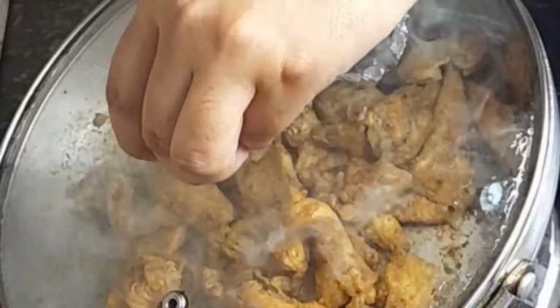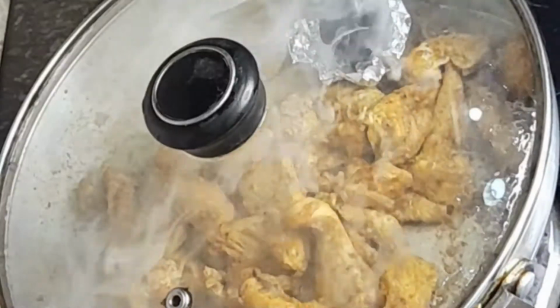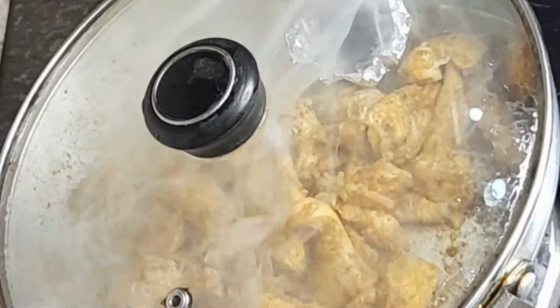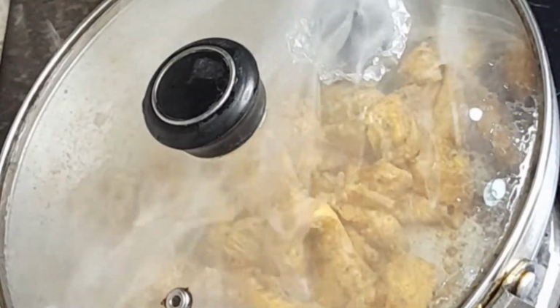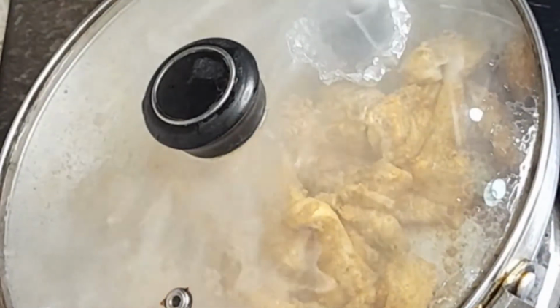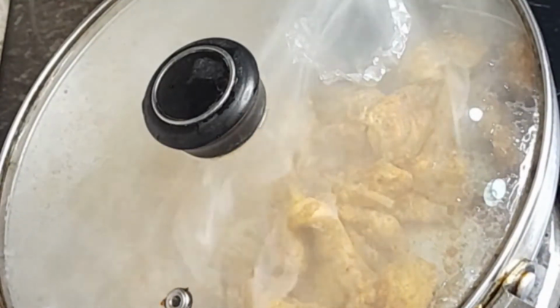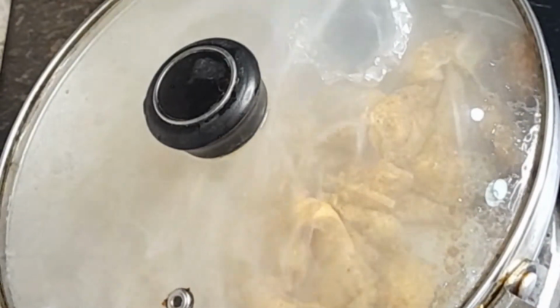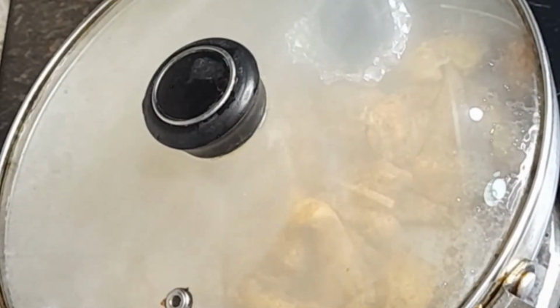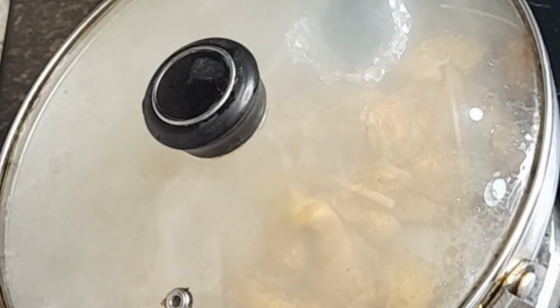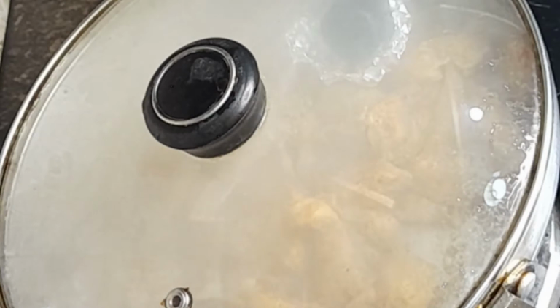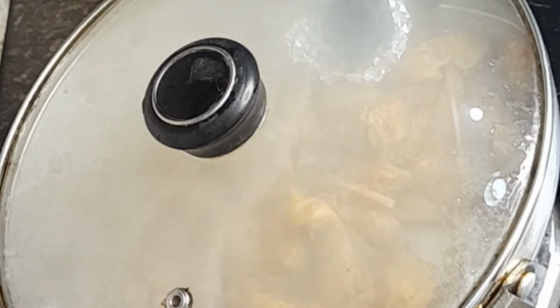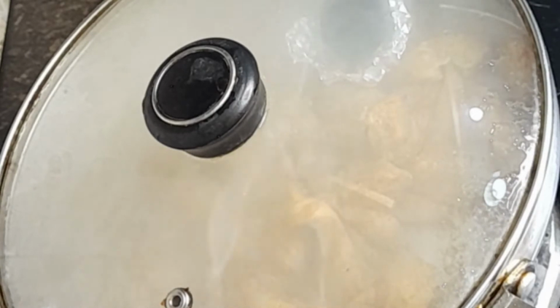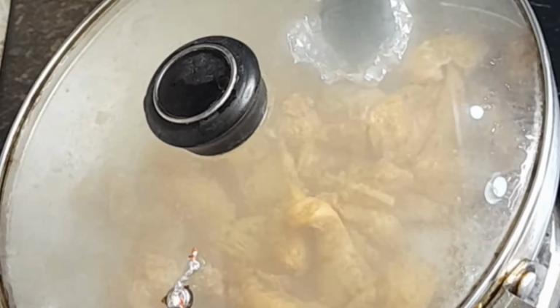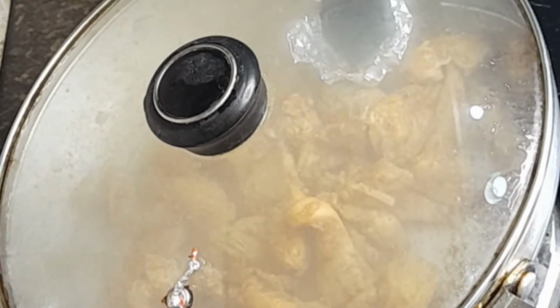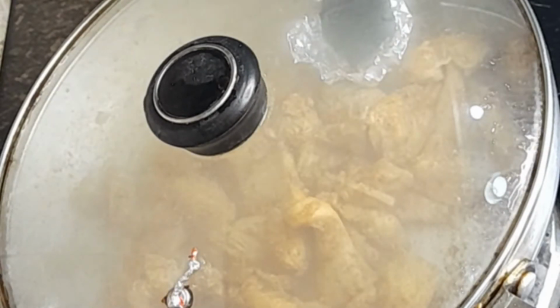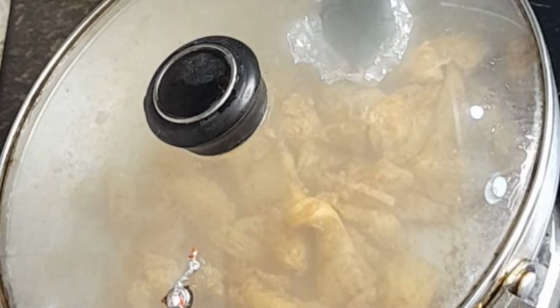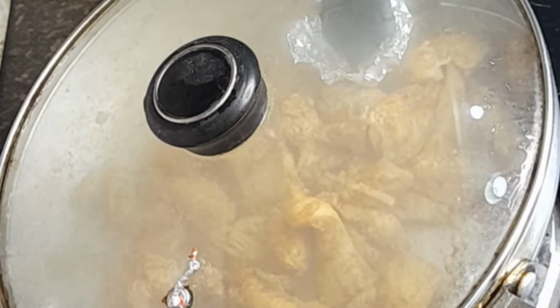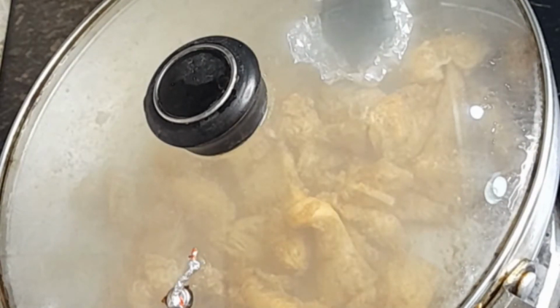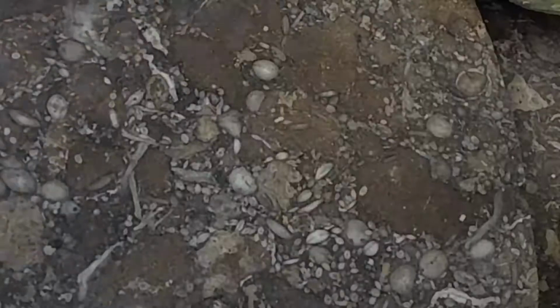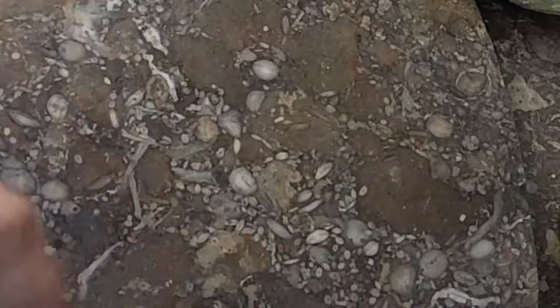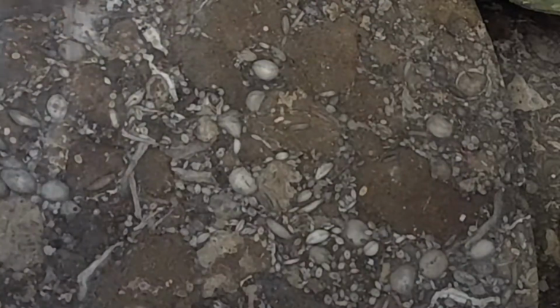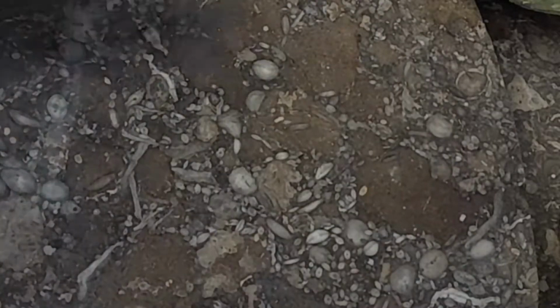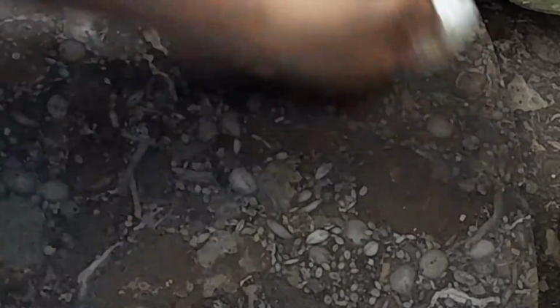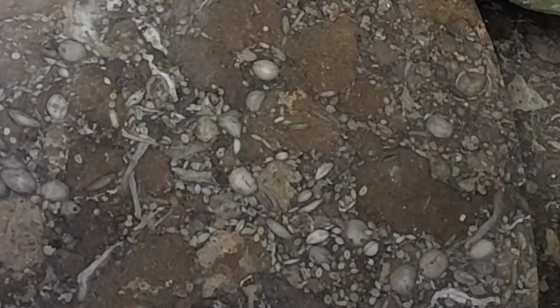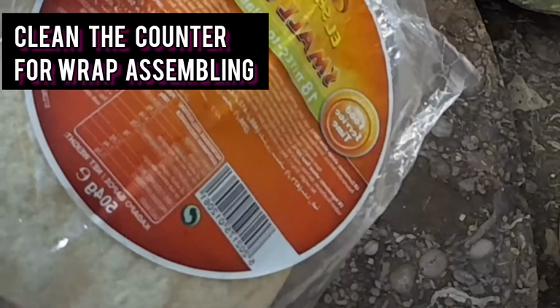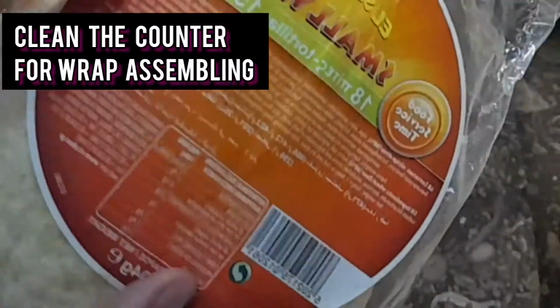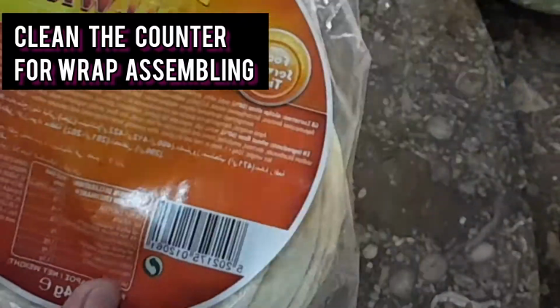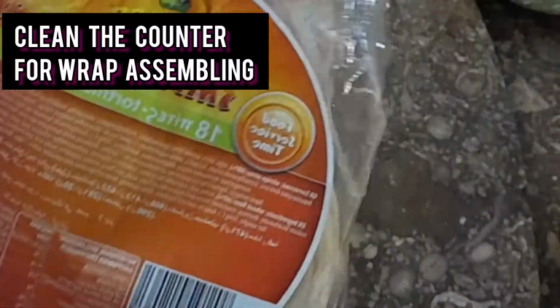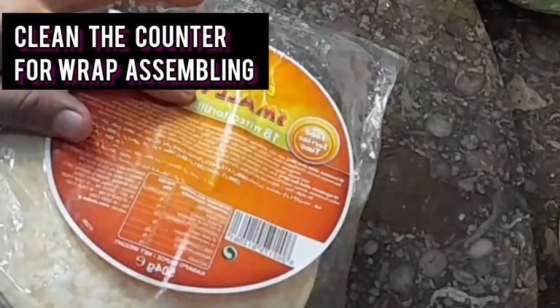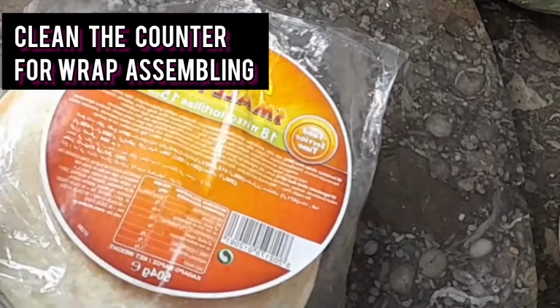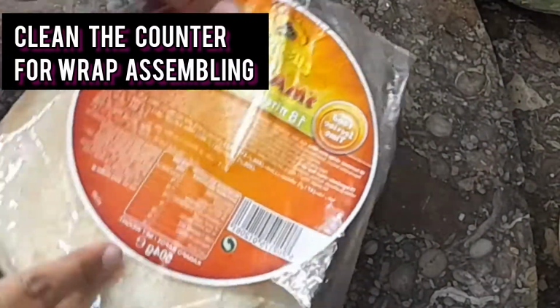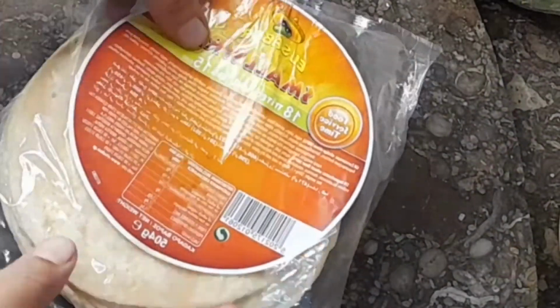Cook the marinated chicken for about 1 minute to make a smoky chicken. Use a kitchen towel as needed during the process.